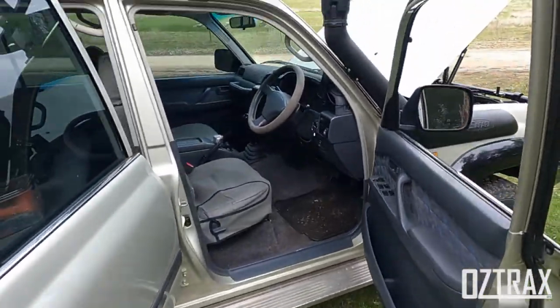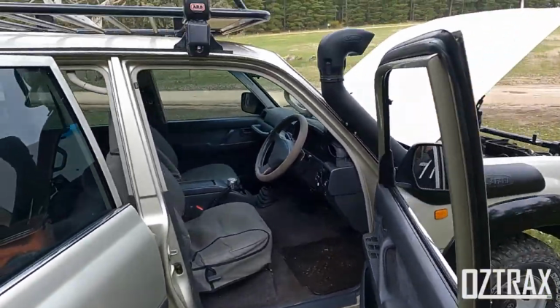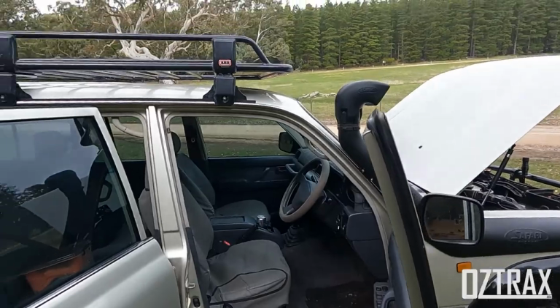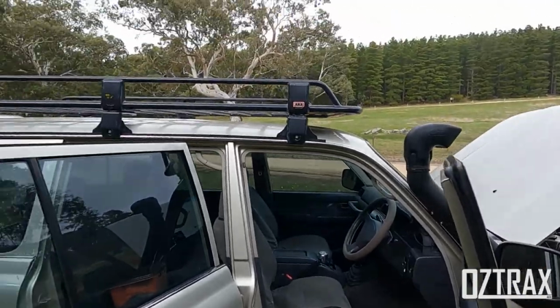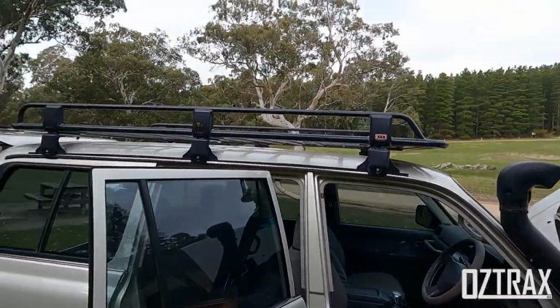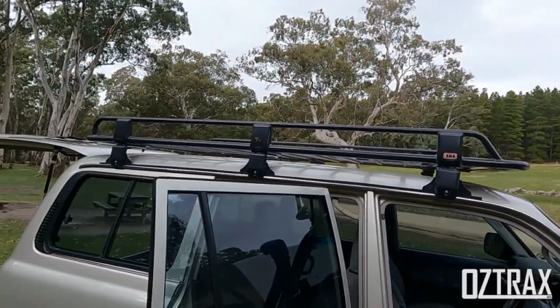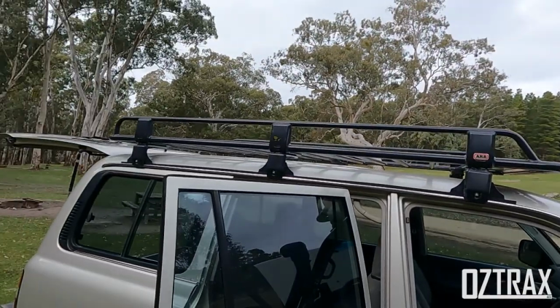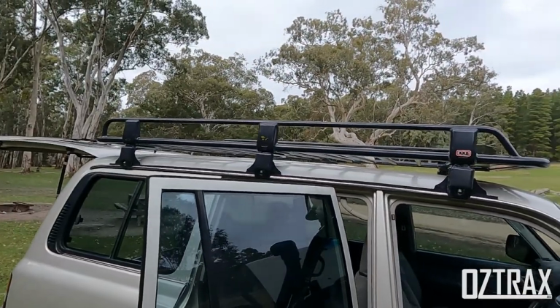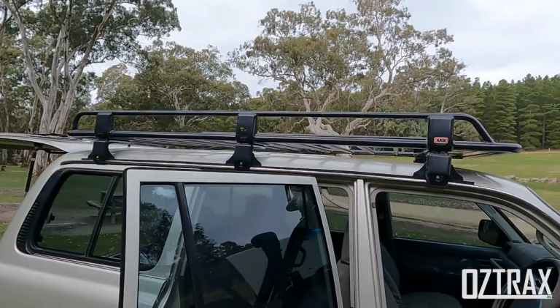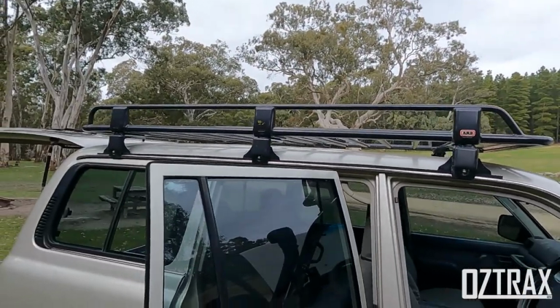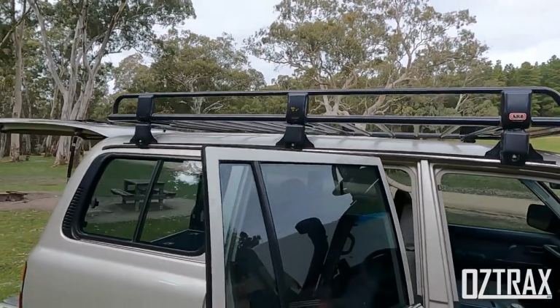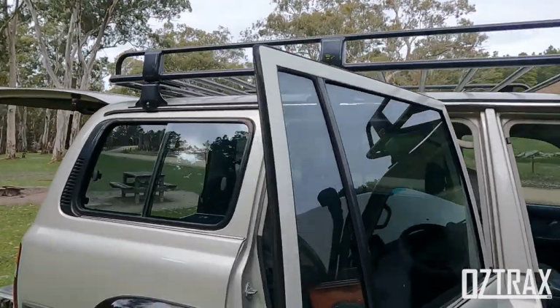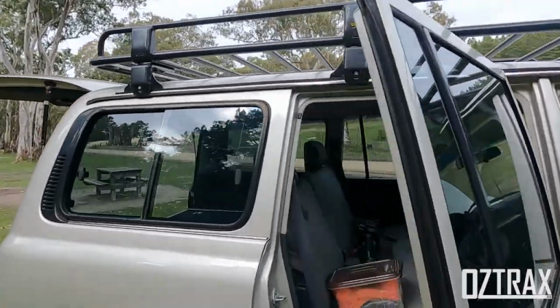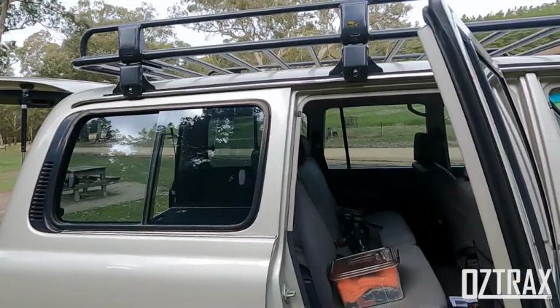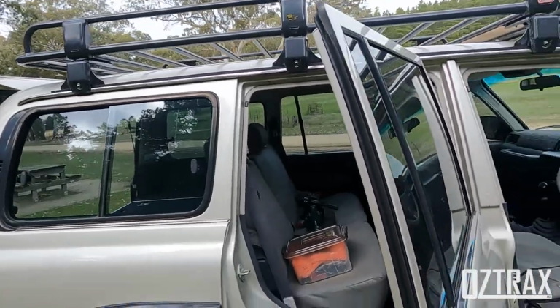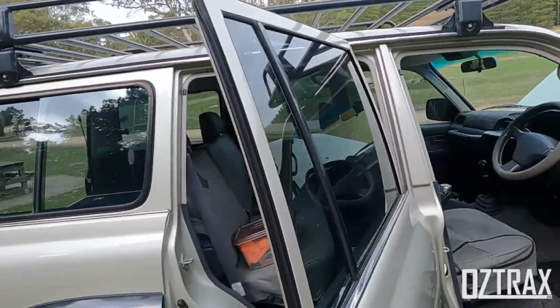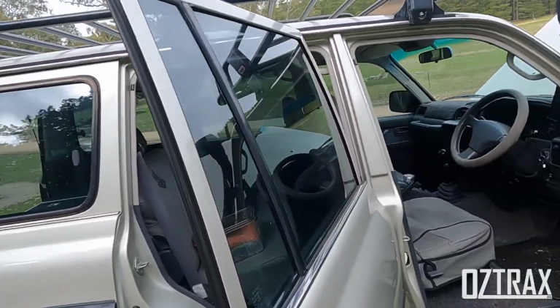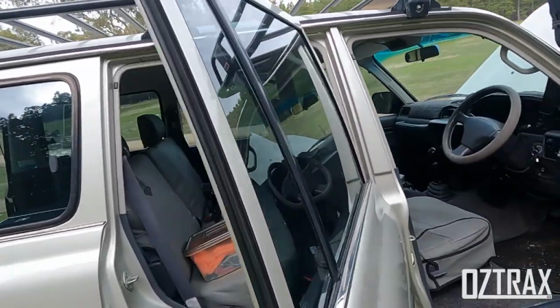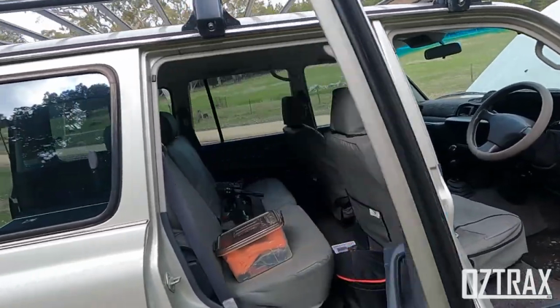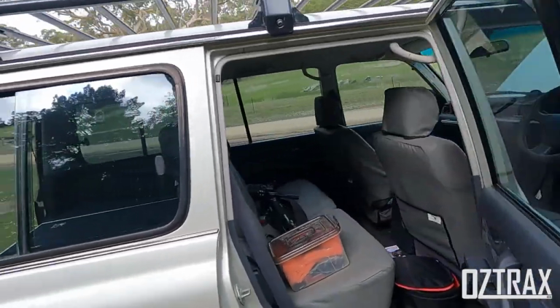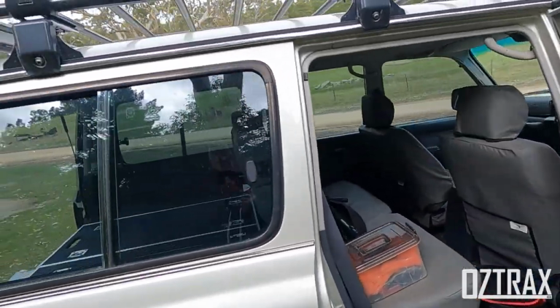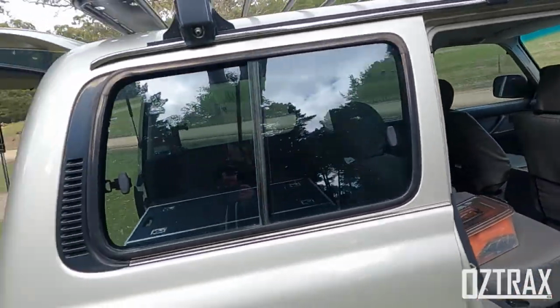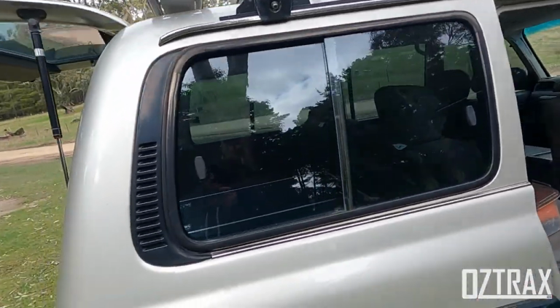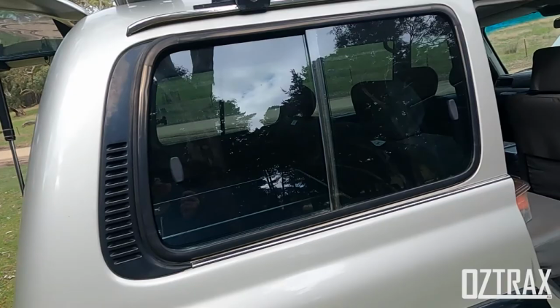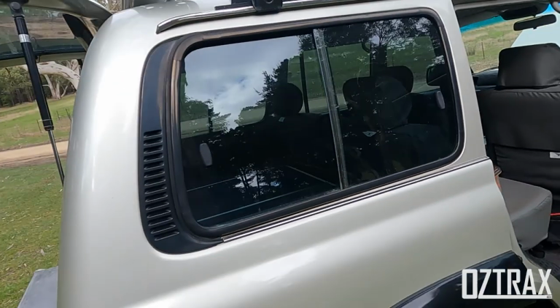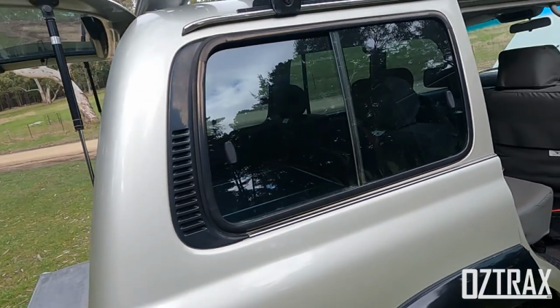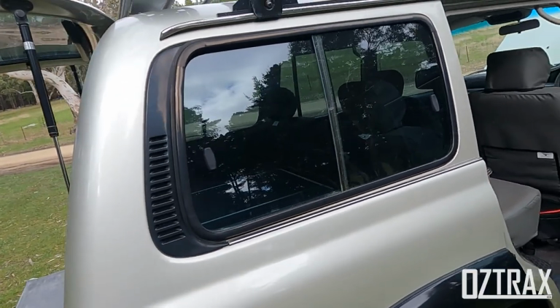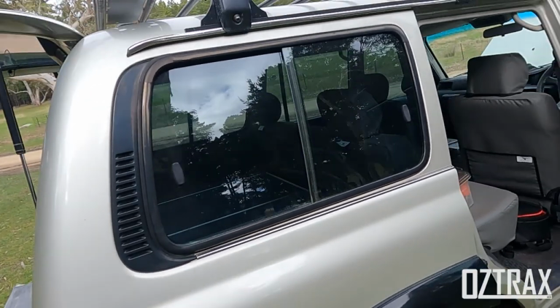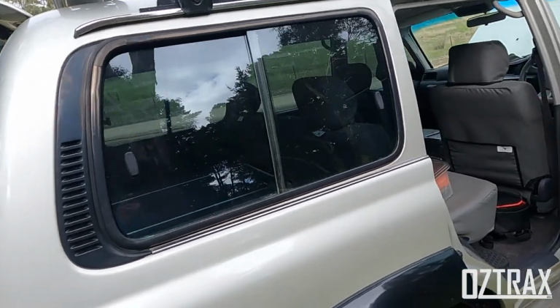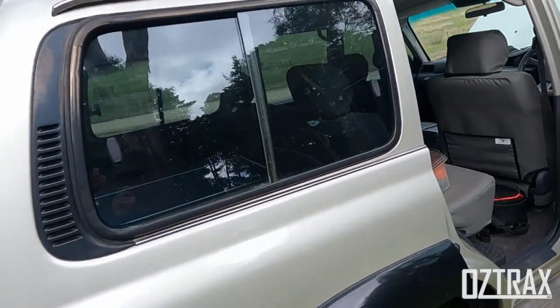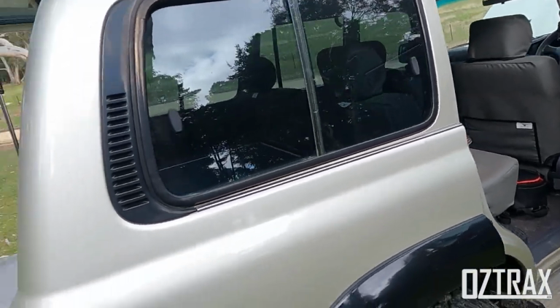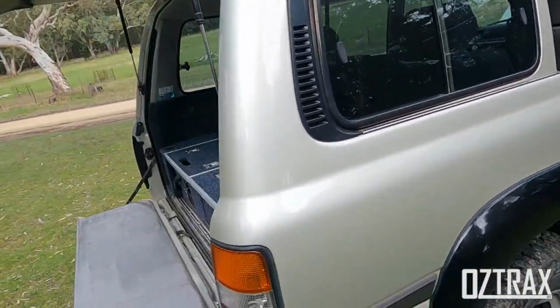It has the ARB roof rack on it as well, which came with it. It's a tradie rack, which makes it easier to mount a shovel holder, and if I want to run a high lift jack I could do that as well.